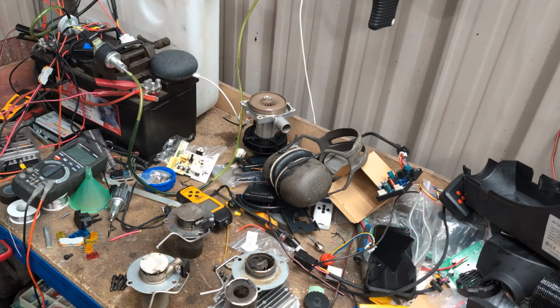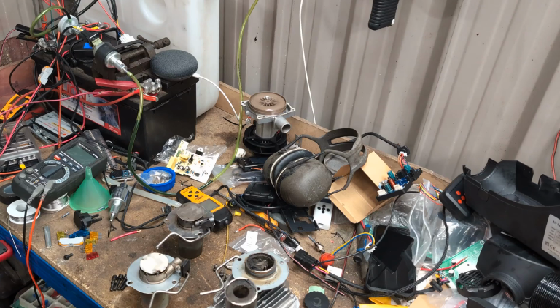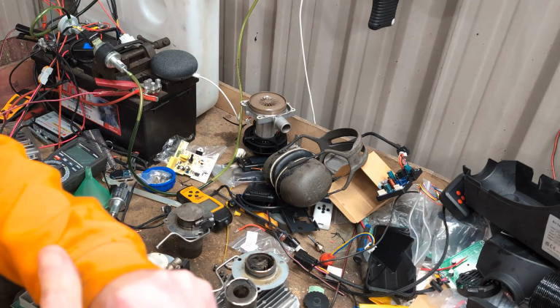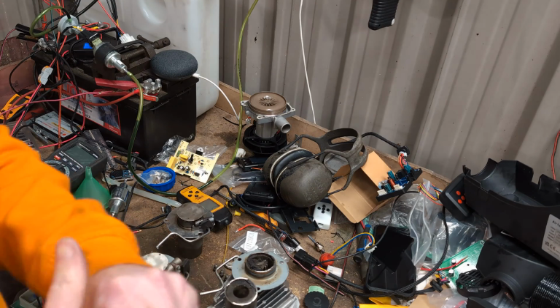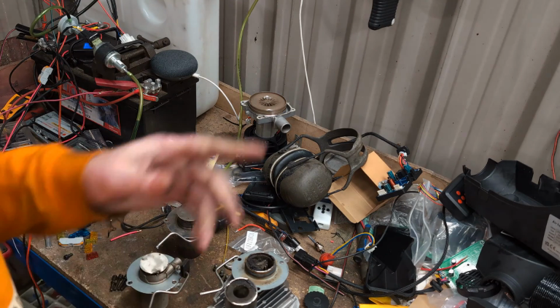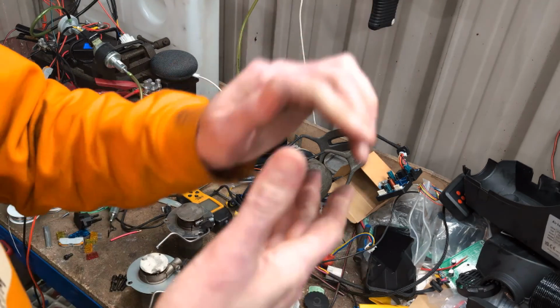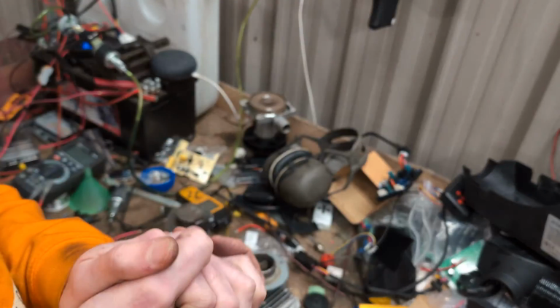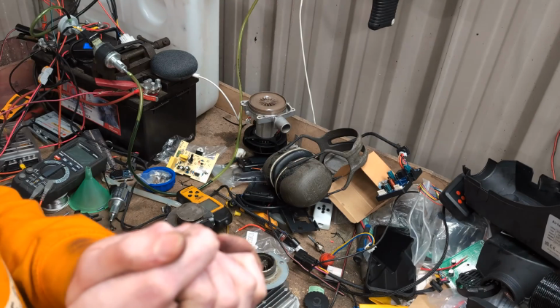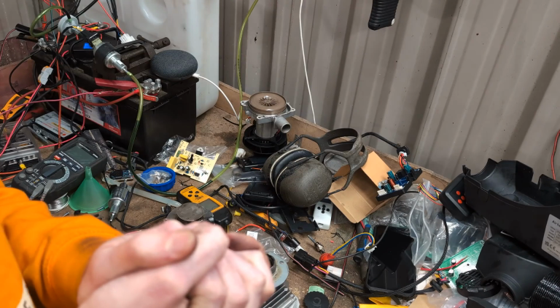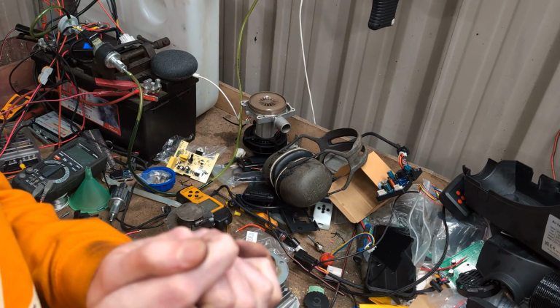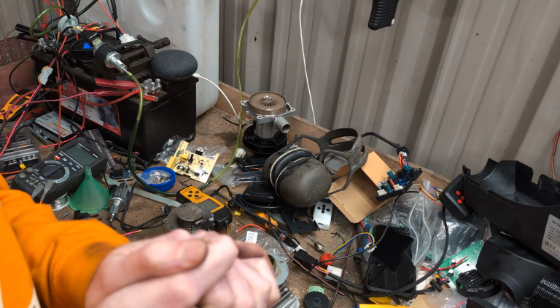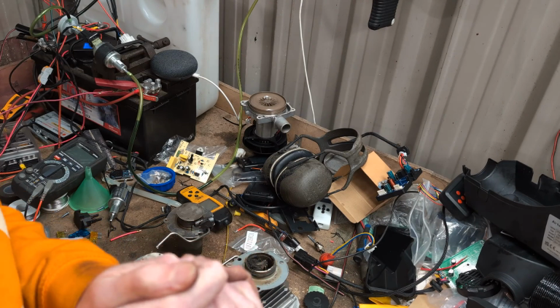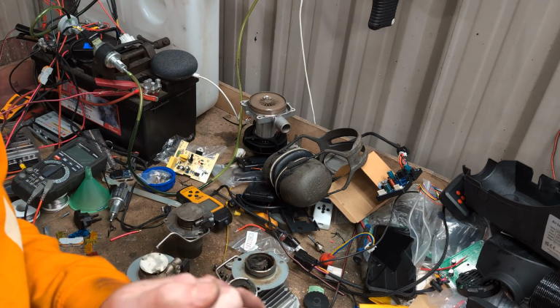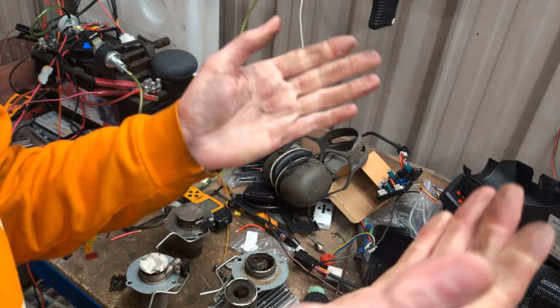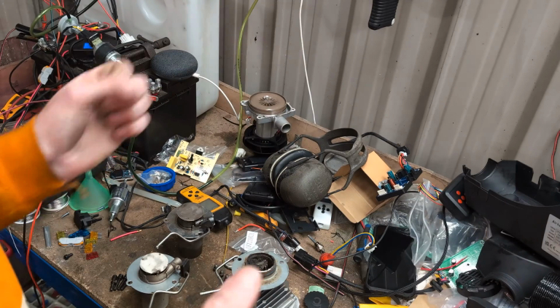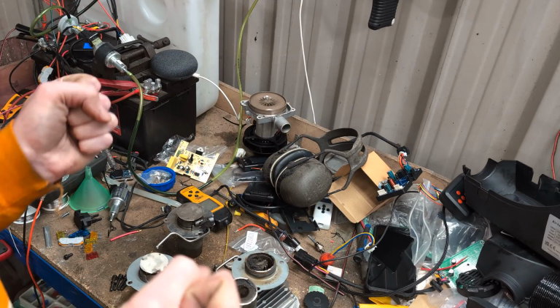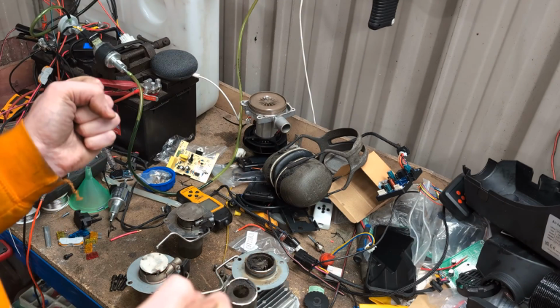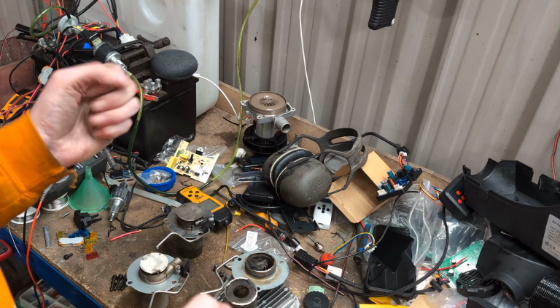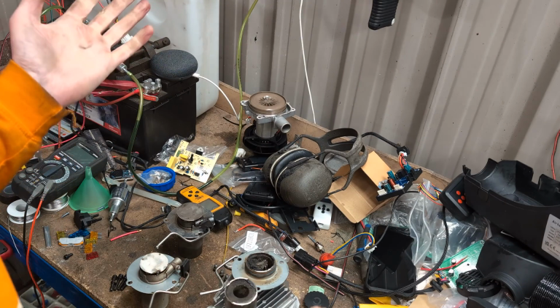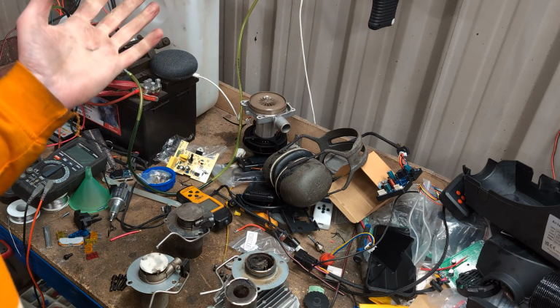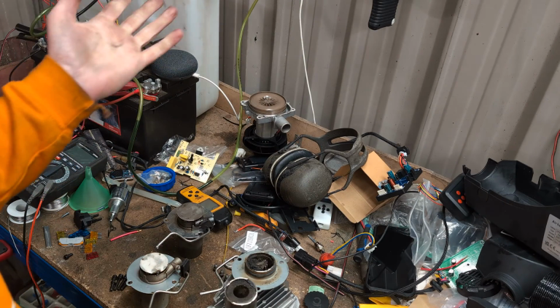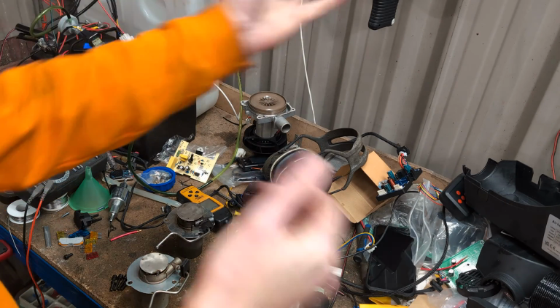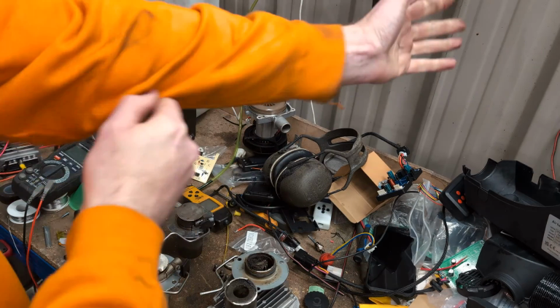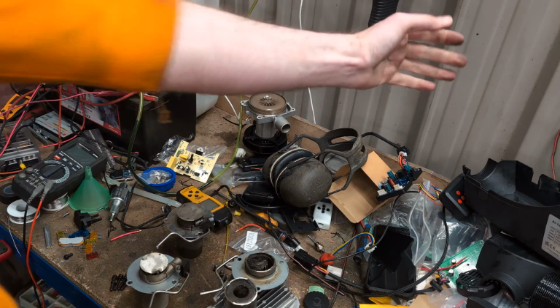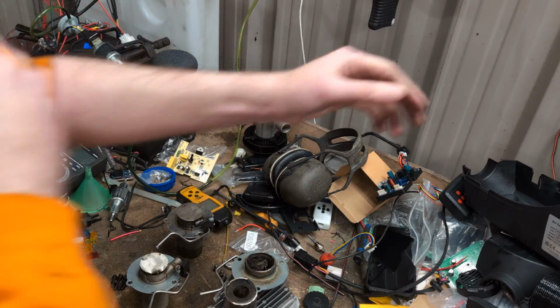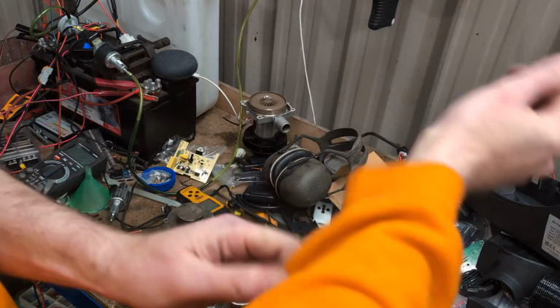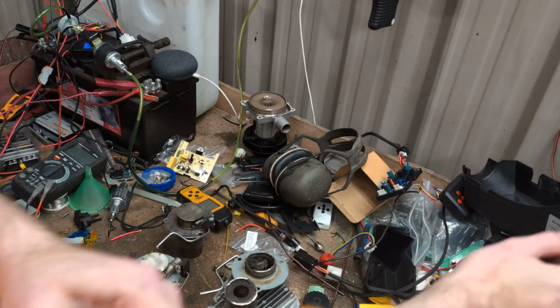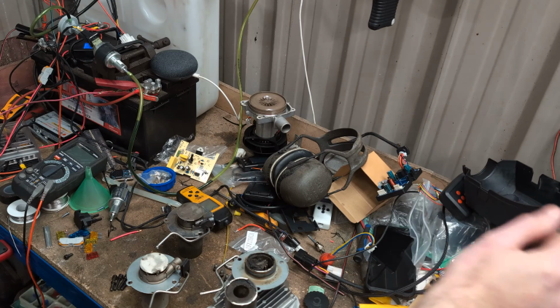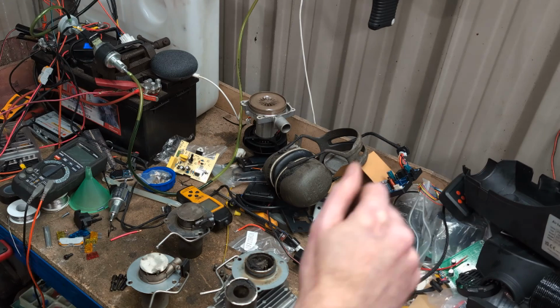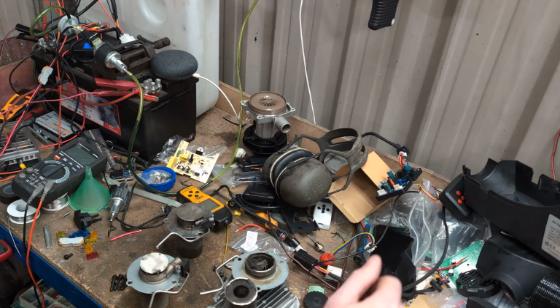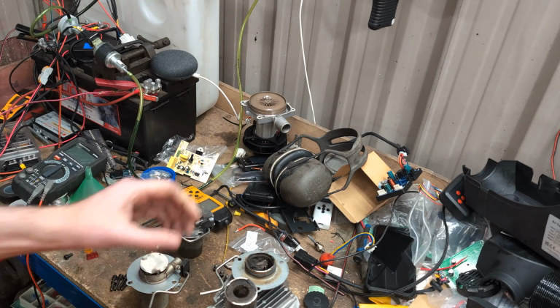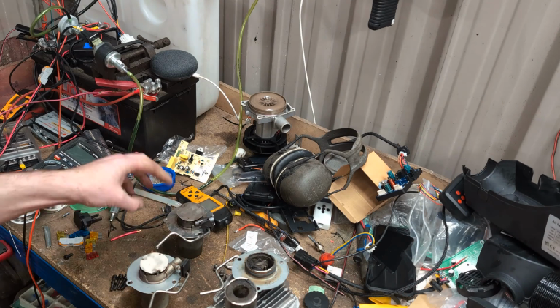Hello! I'm doing a modification so I thought I would just show you what I'm doing and the inside of a burn chamber, because it's pretty interesting.